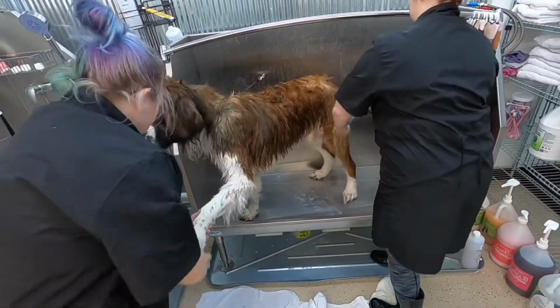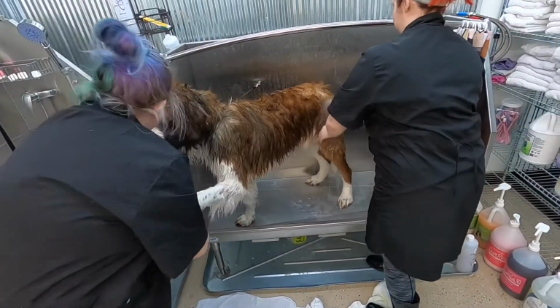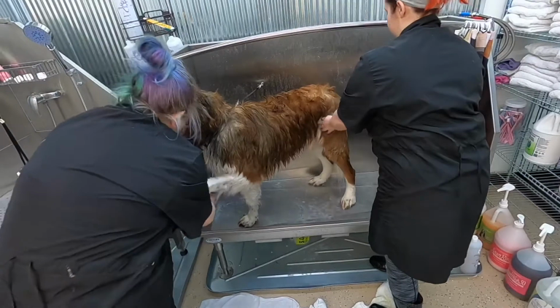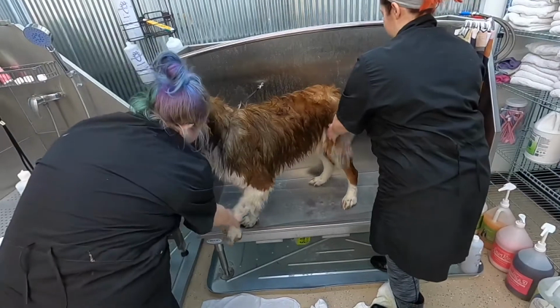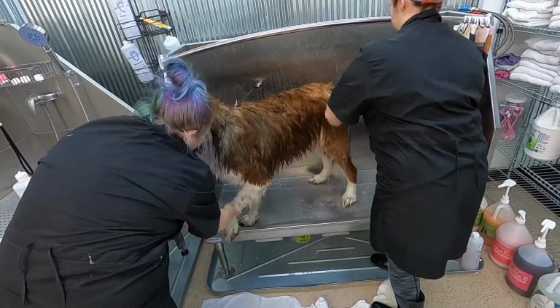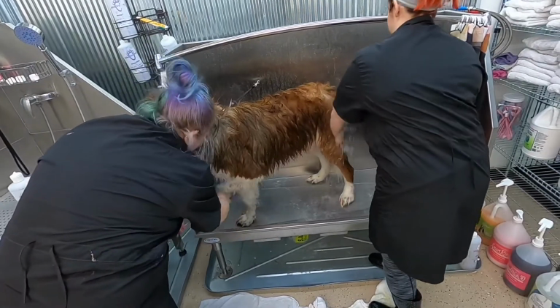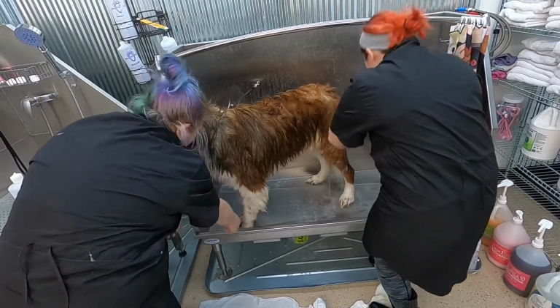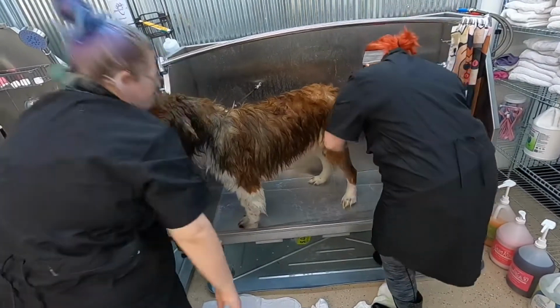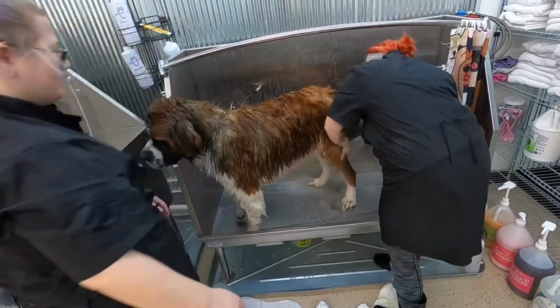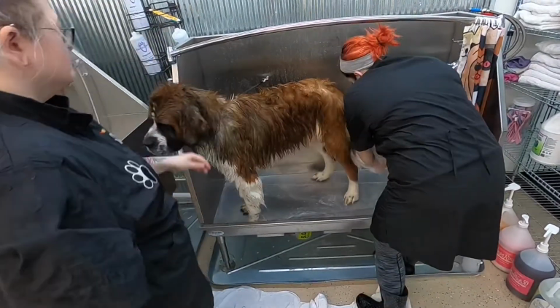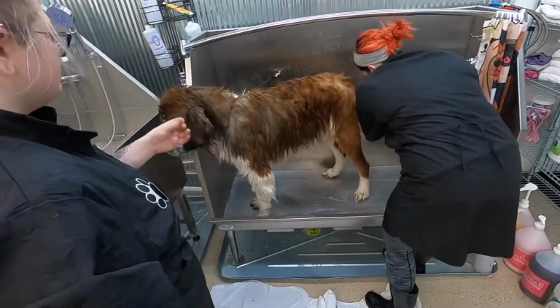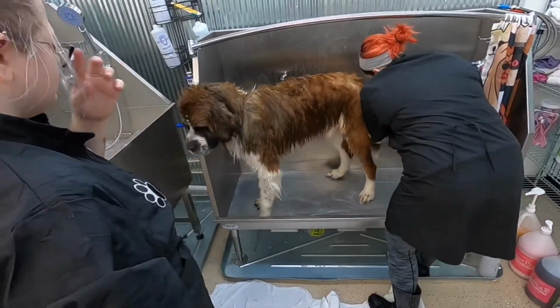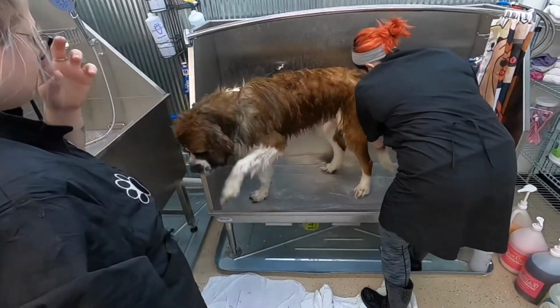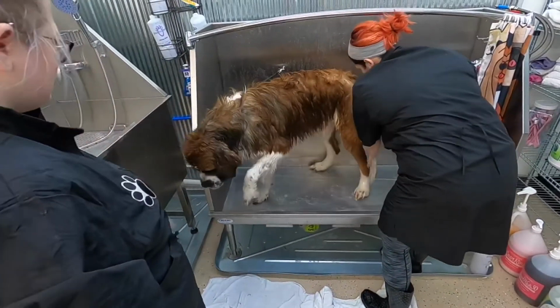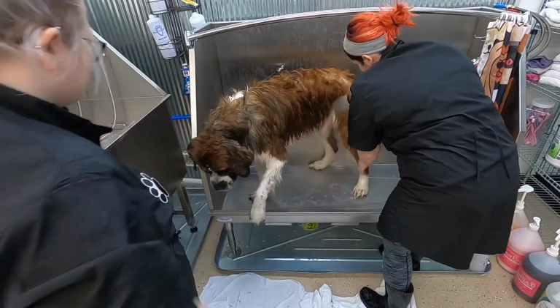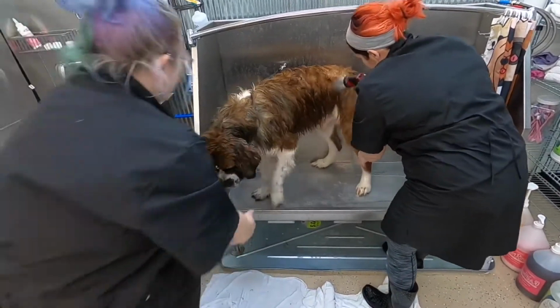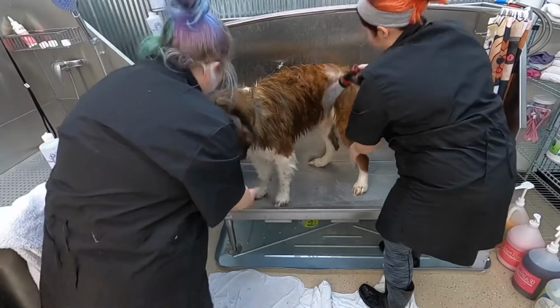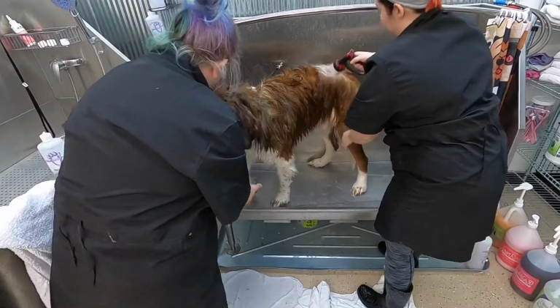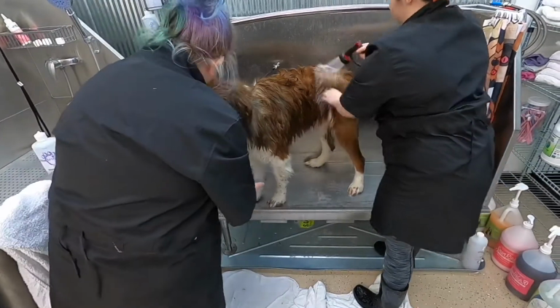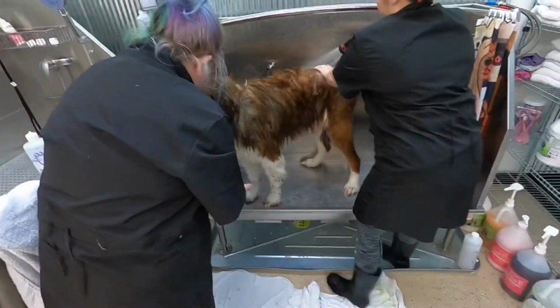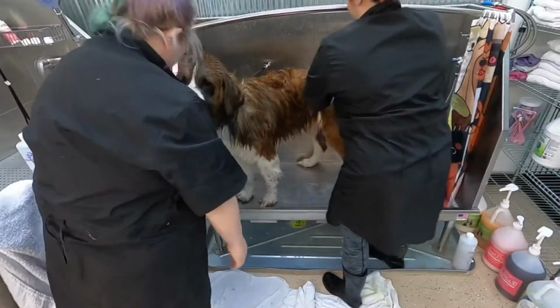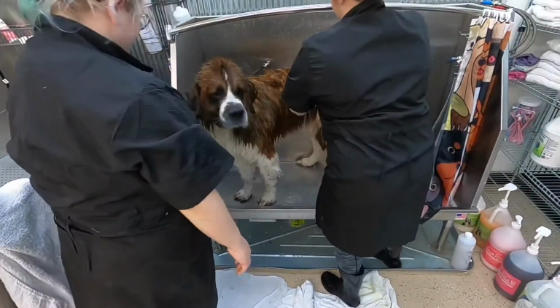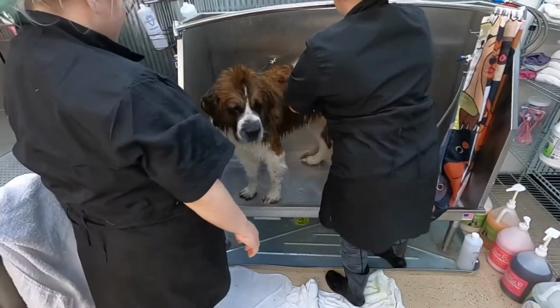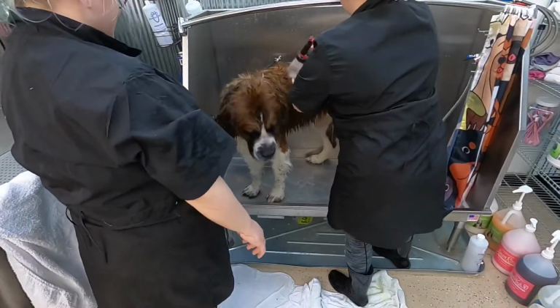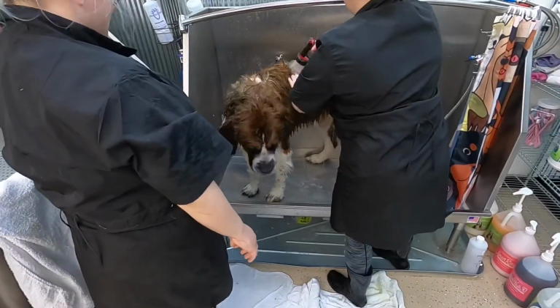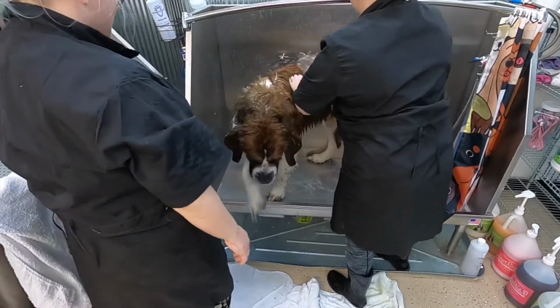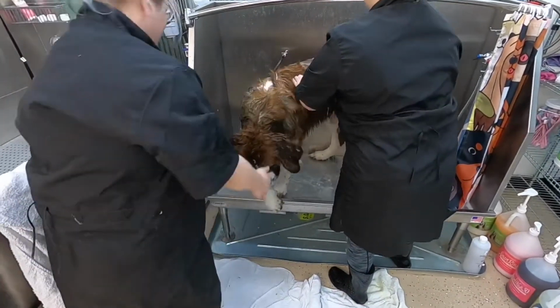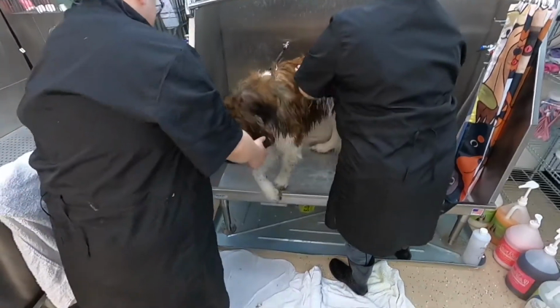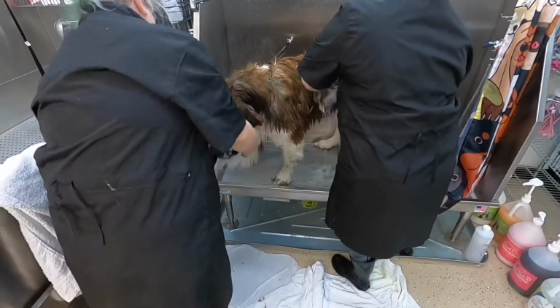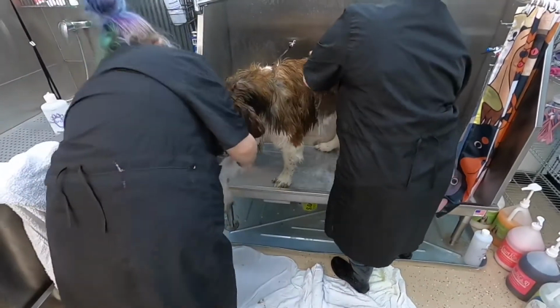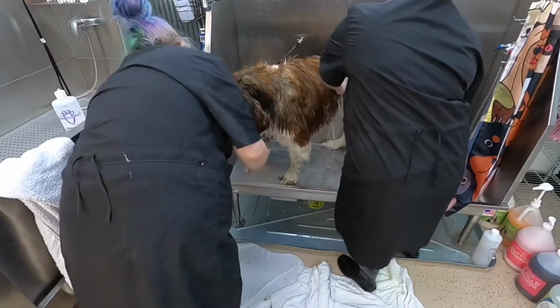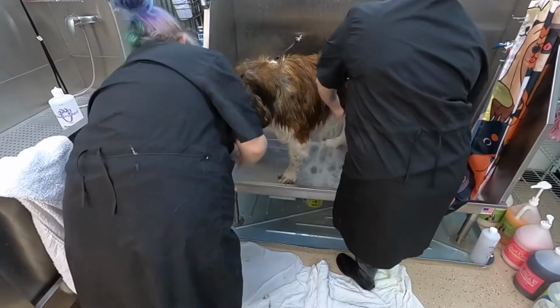Atreyu remembers his best friend Megan from last time and he keeps trying to step out of the tub to go see her — because she's right there and I'm right here, and he'd just rather step out of the tub and go see her.